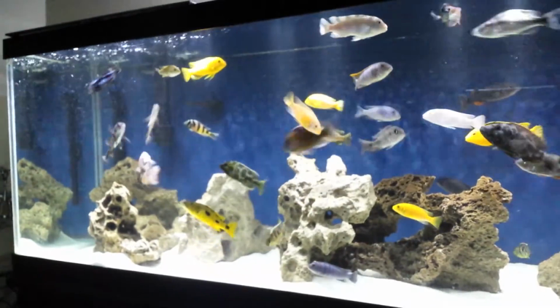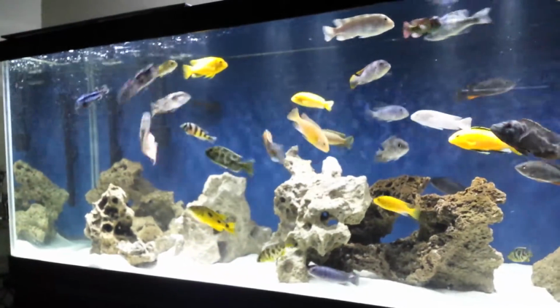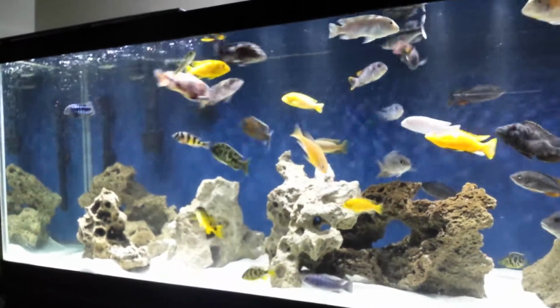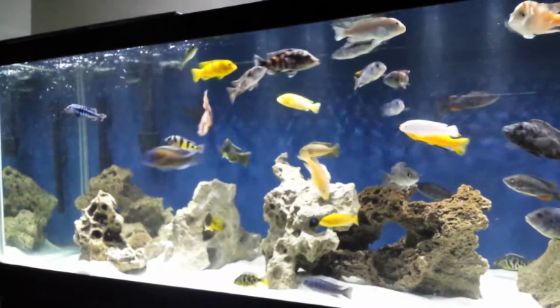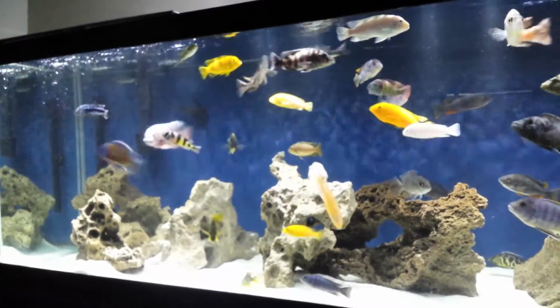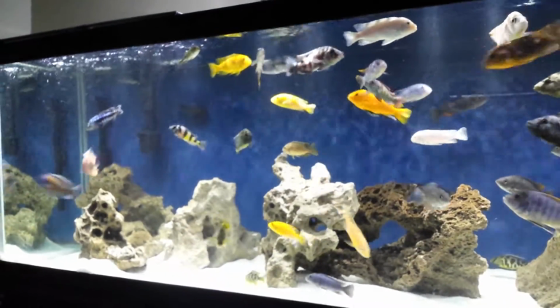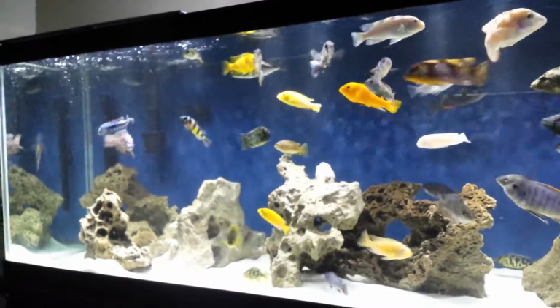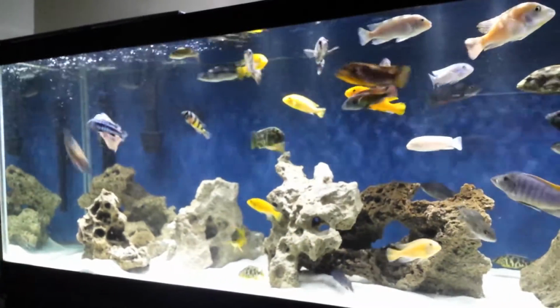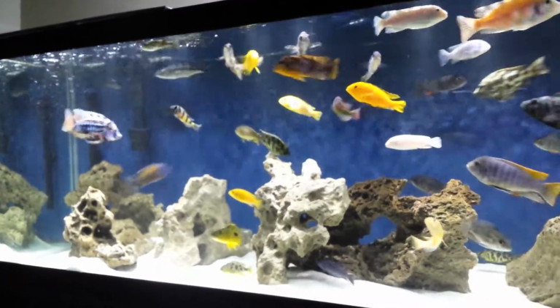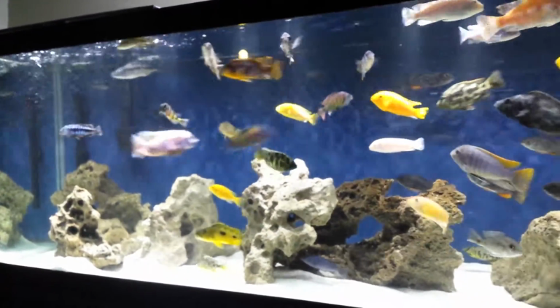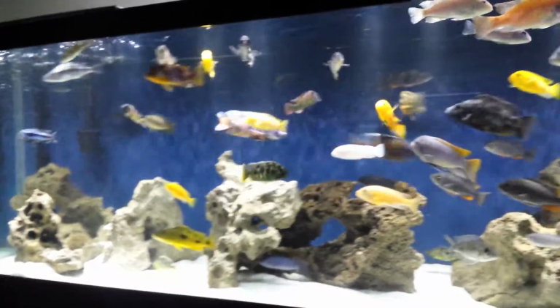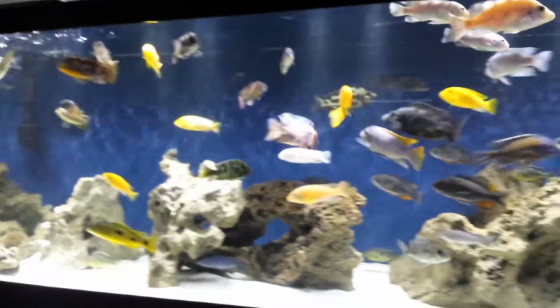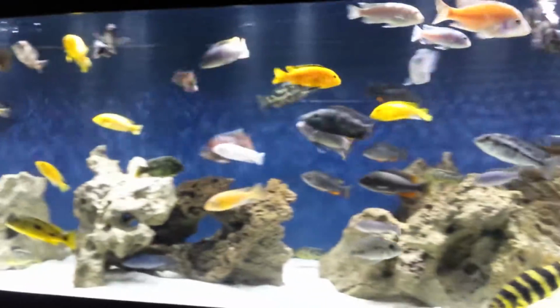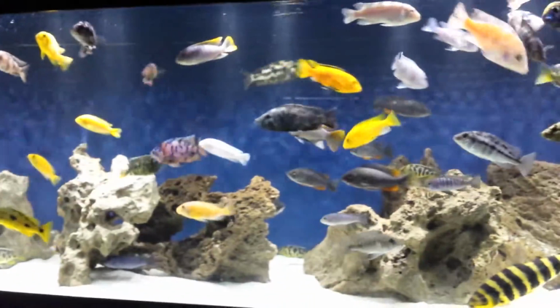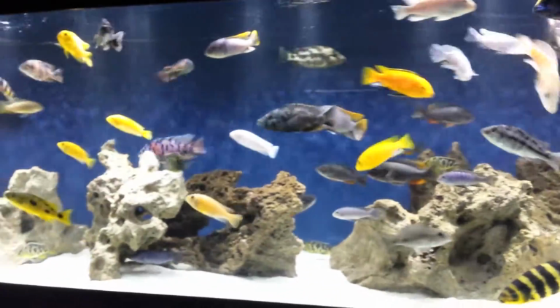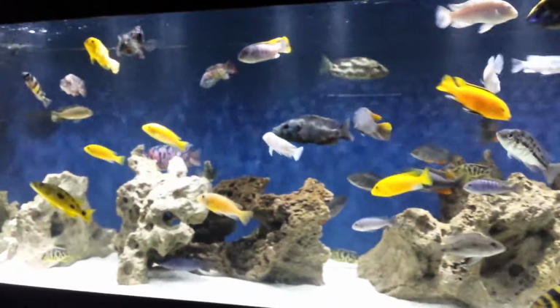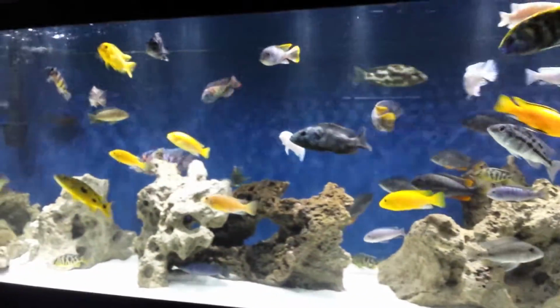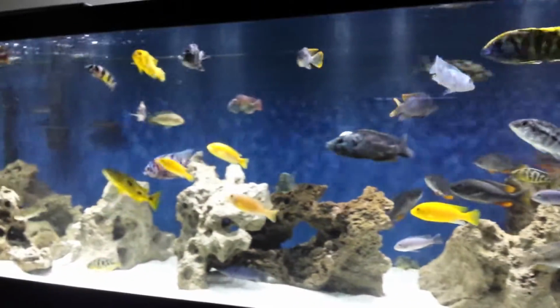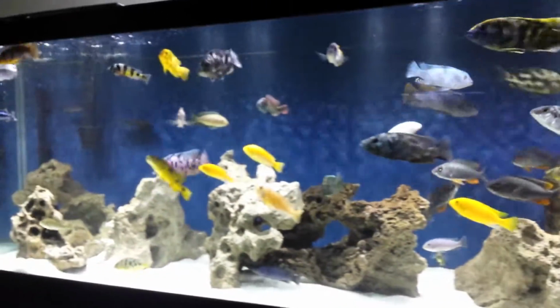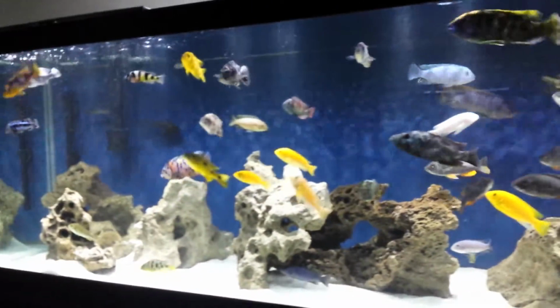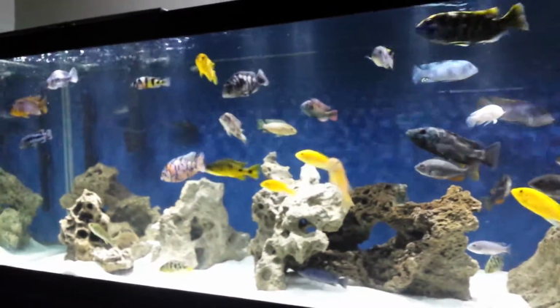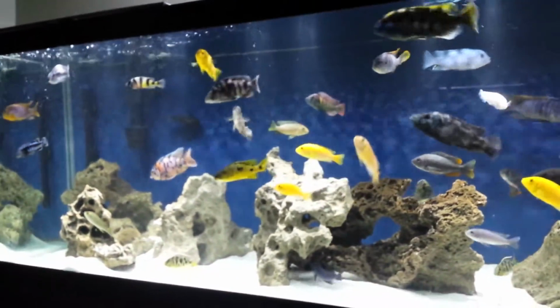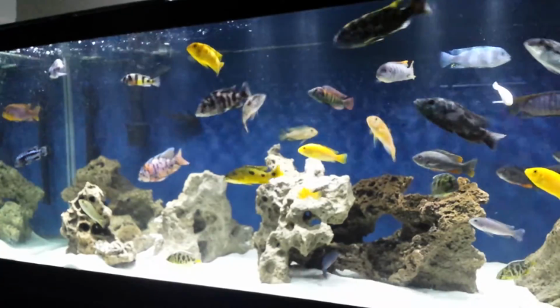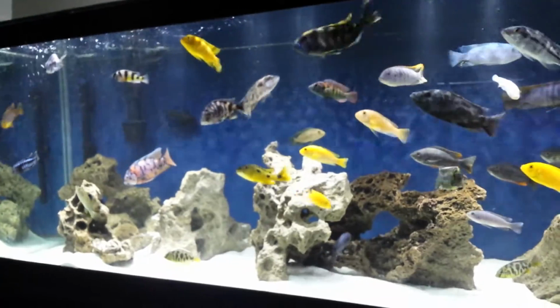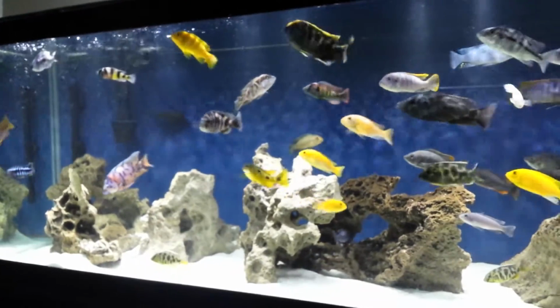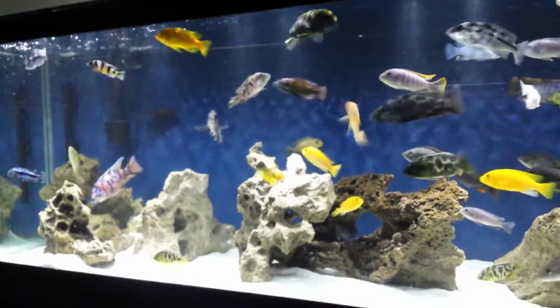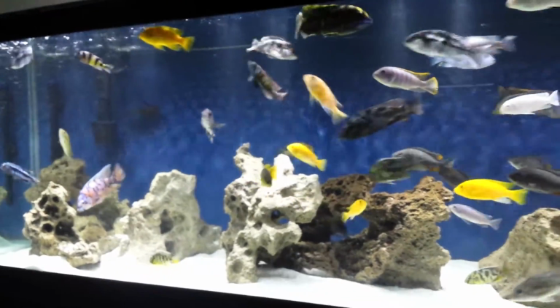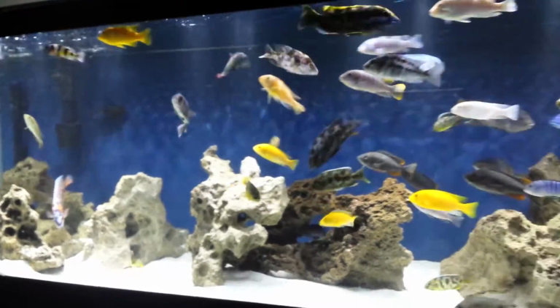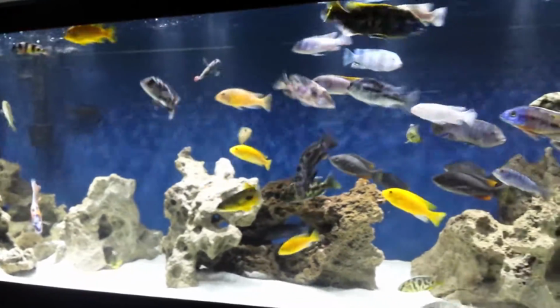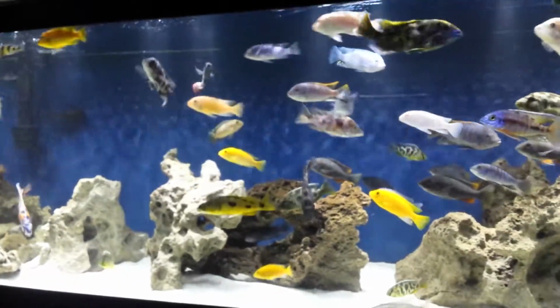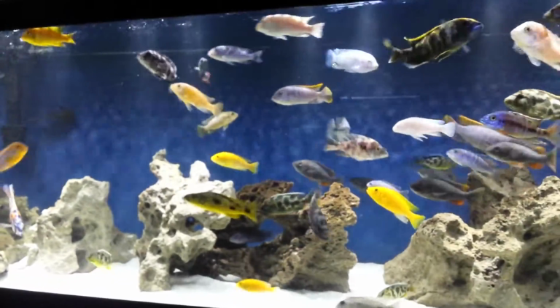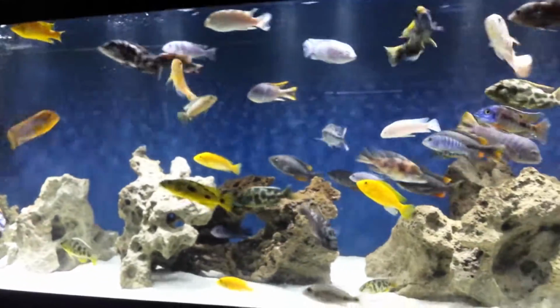I've got some Tangerine Tigers, which are doing amazing. You can see the big old bee is having it out with the Borleyi — the only reason he's doing that is because he's got five females in here.